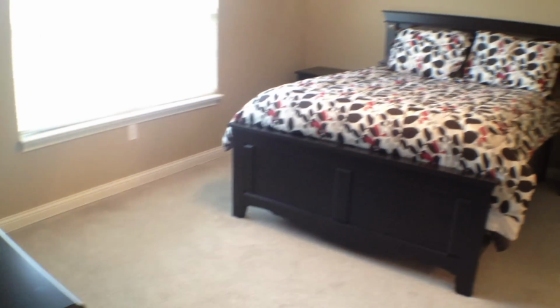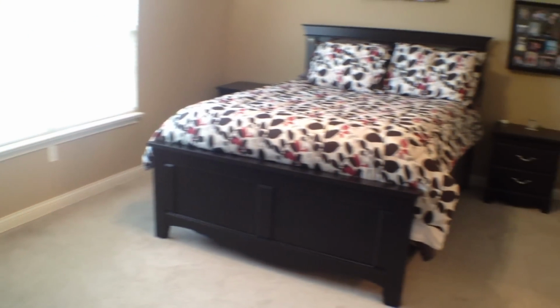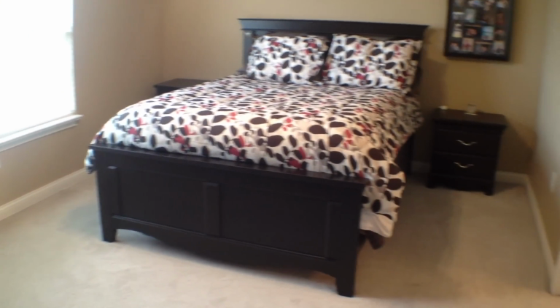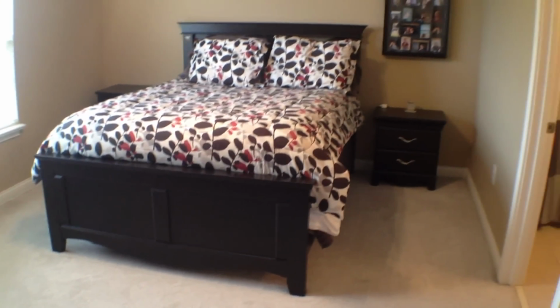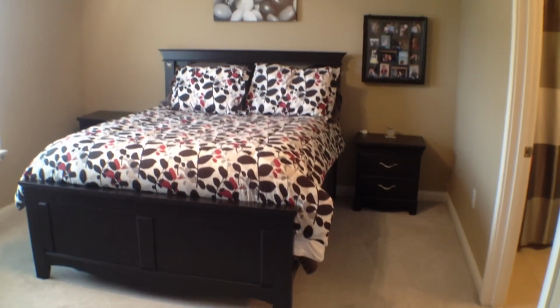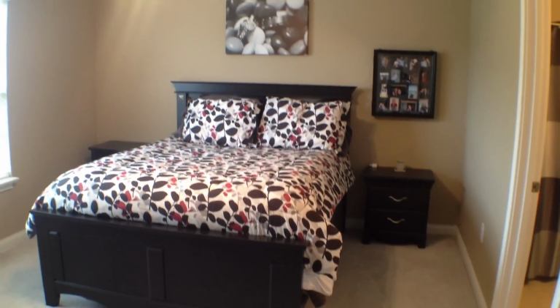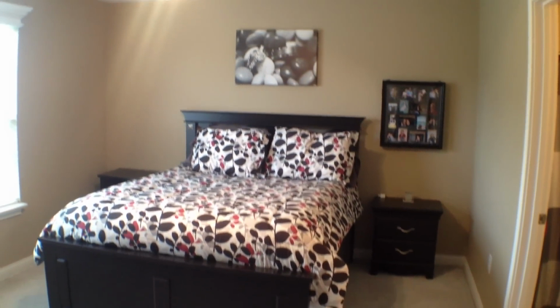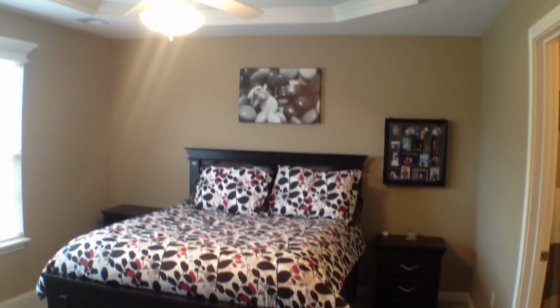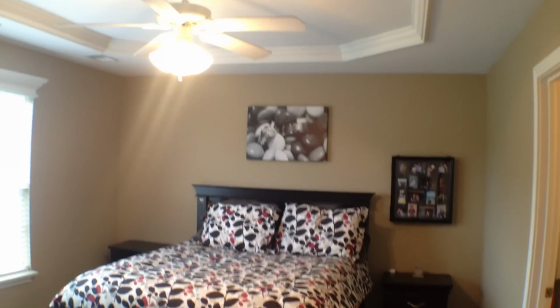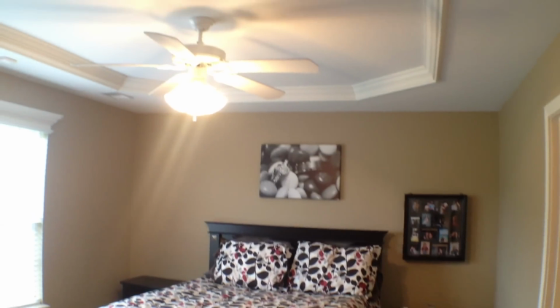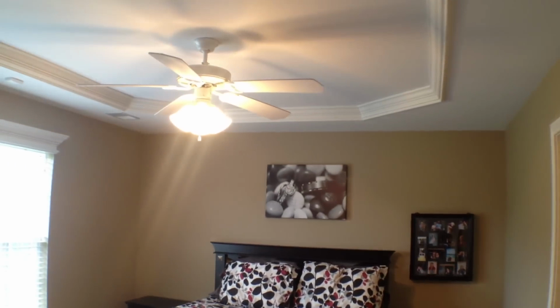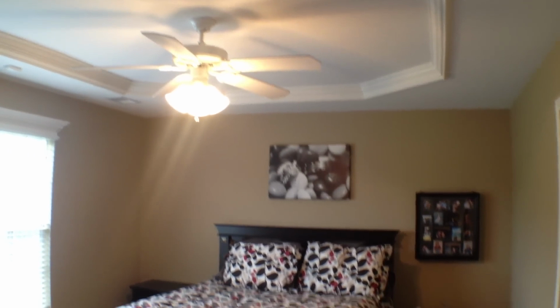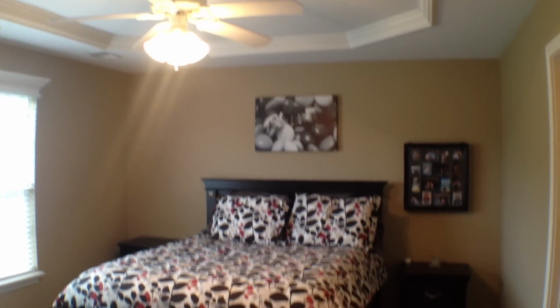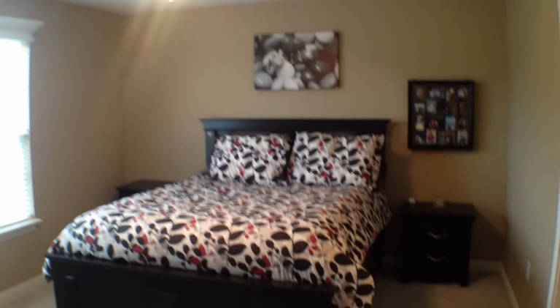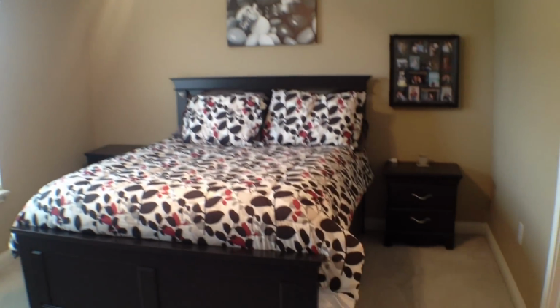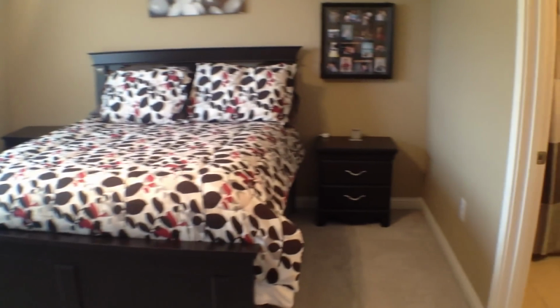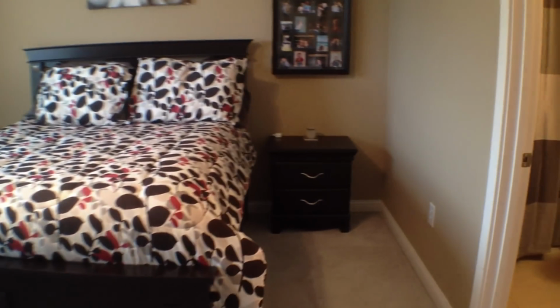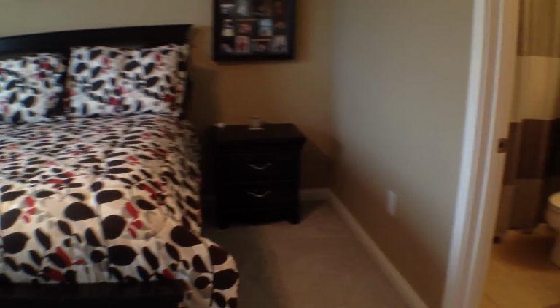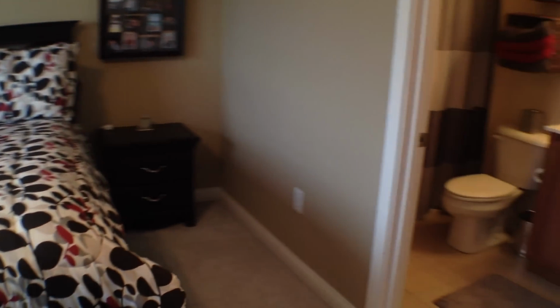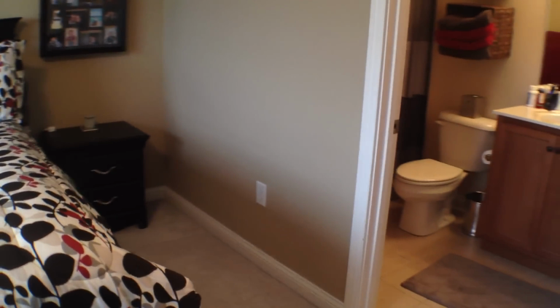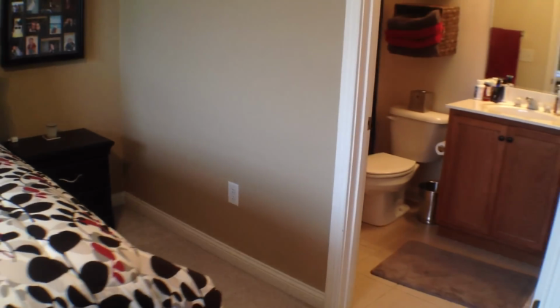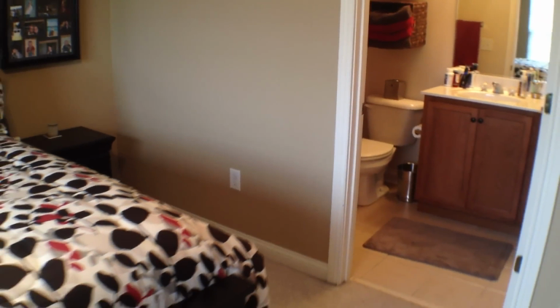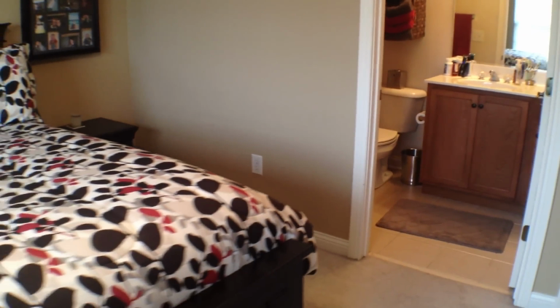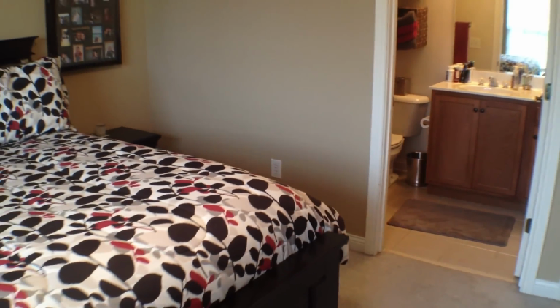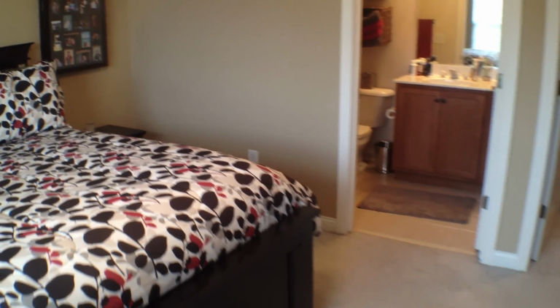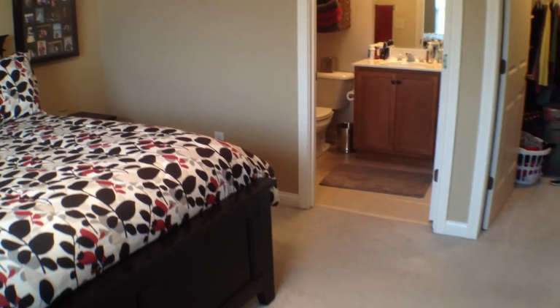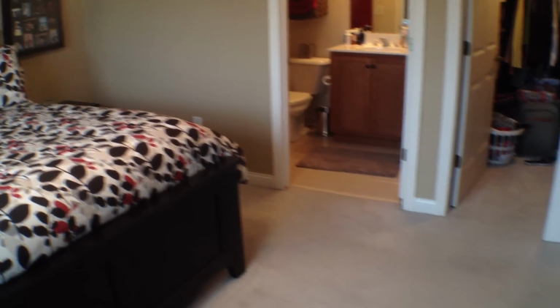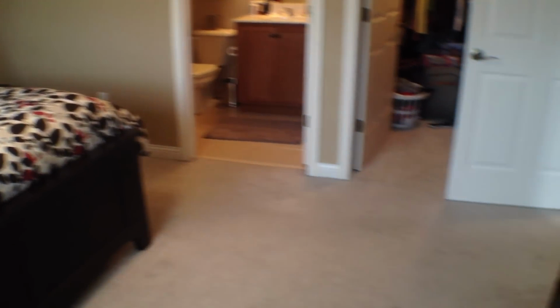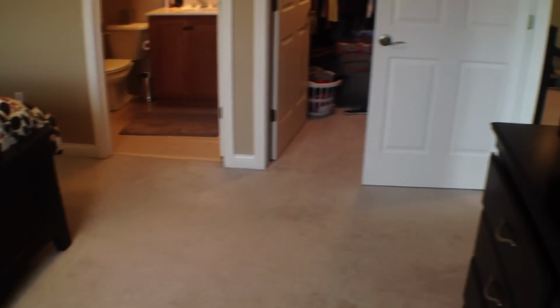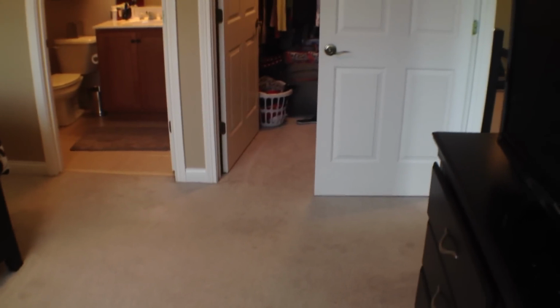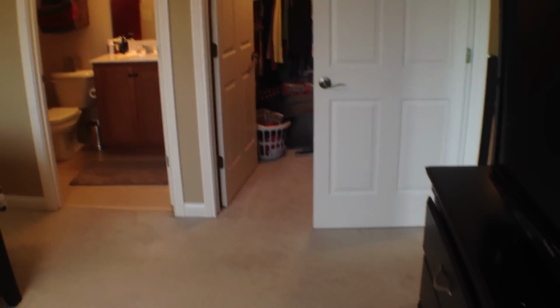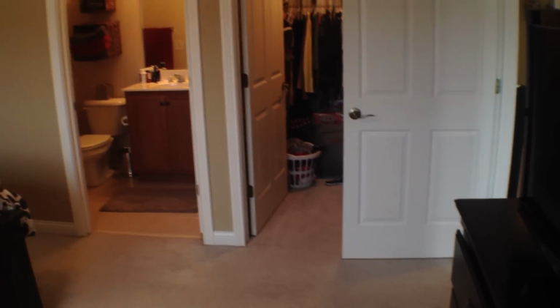Good size room with tray ceilings and crown molding. Over to the right here is your master bath that will complete your master suite. And just to the right of that is a large walk-in closet as well.